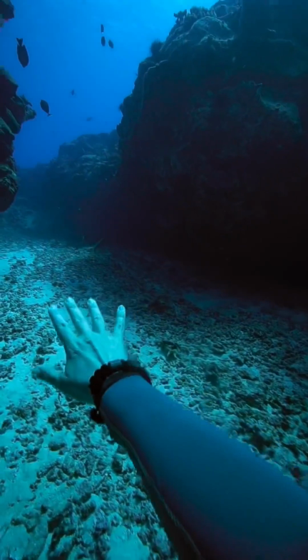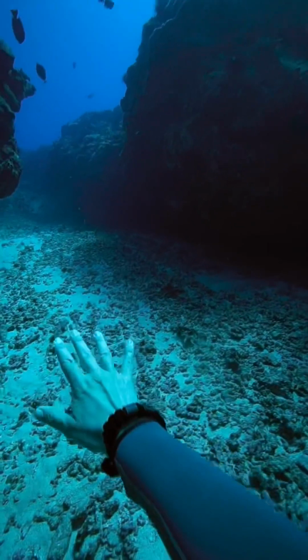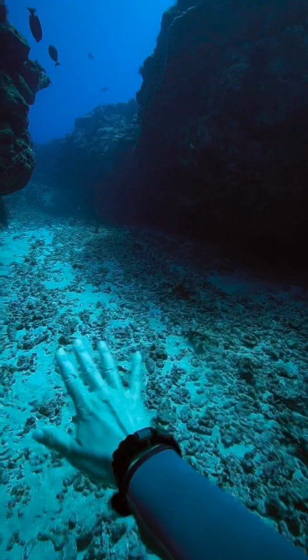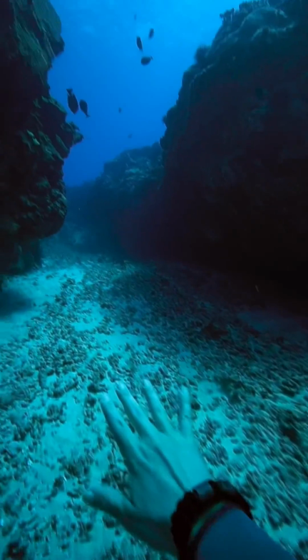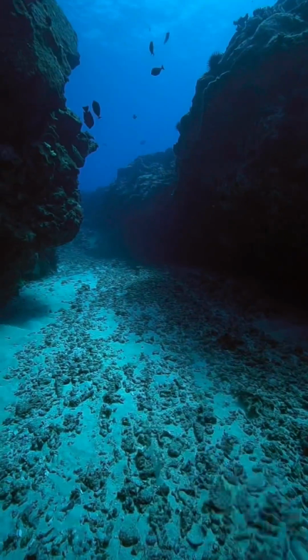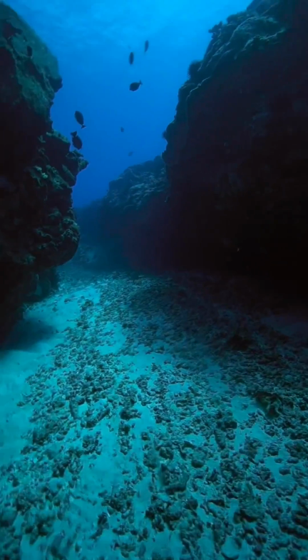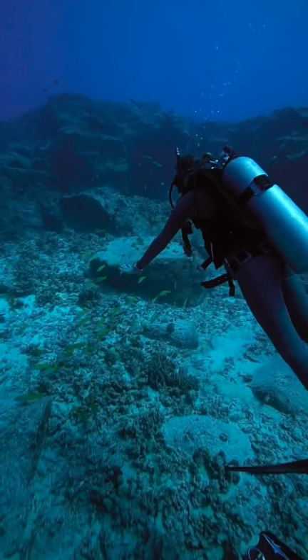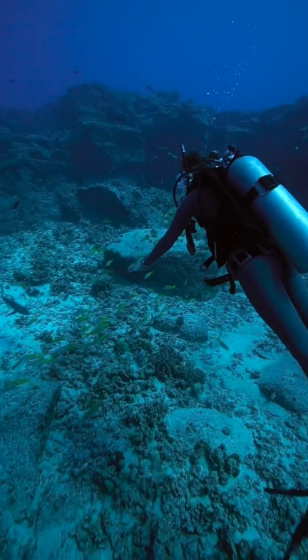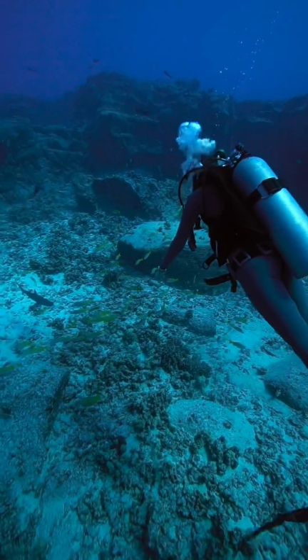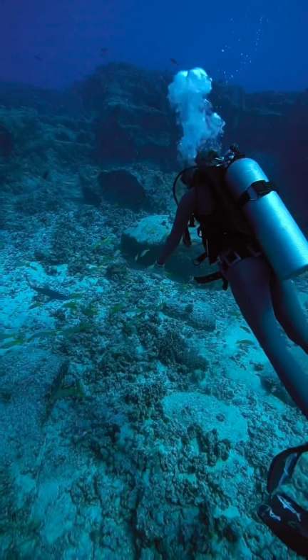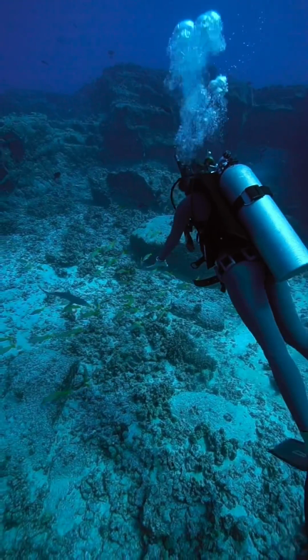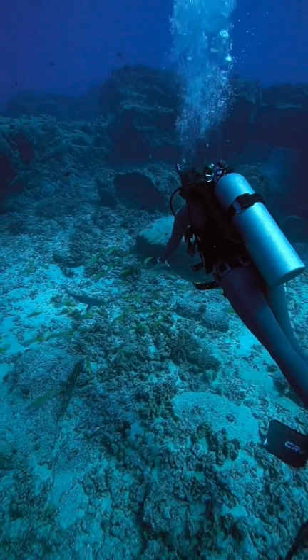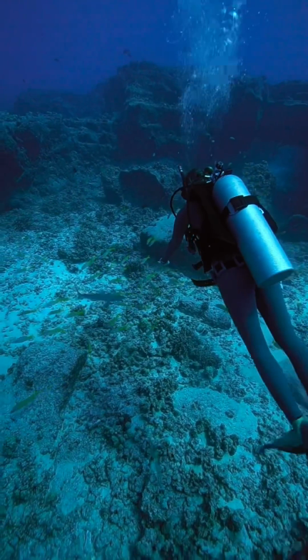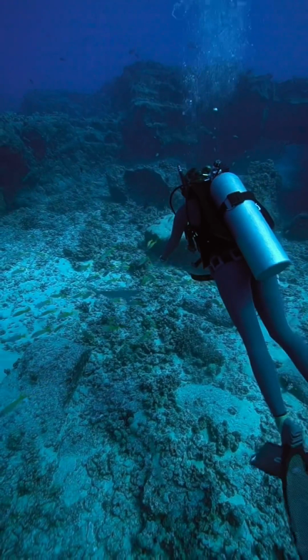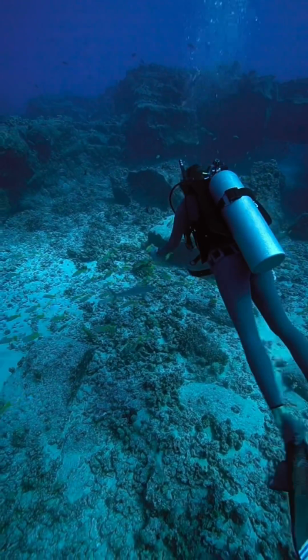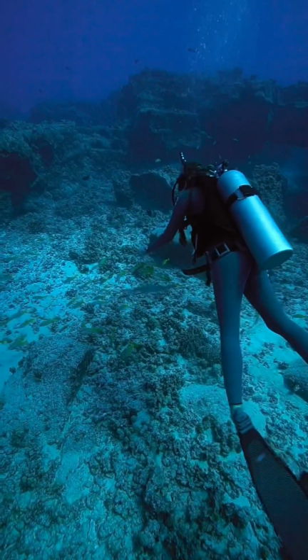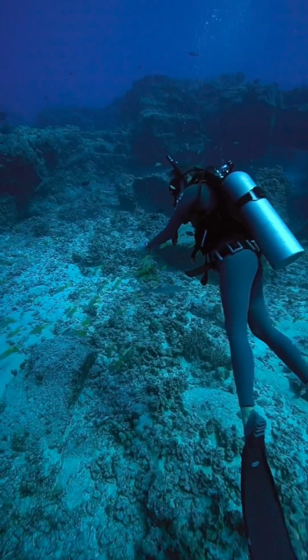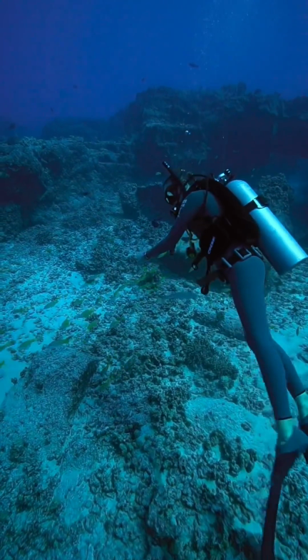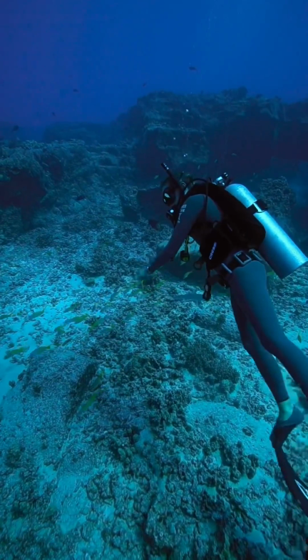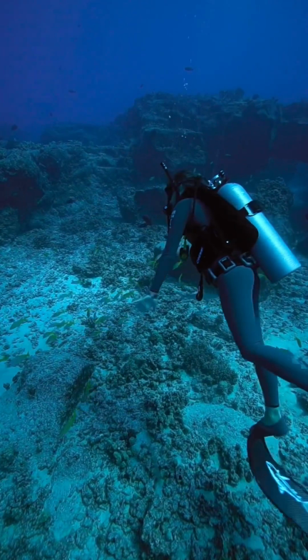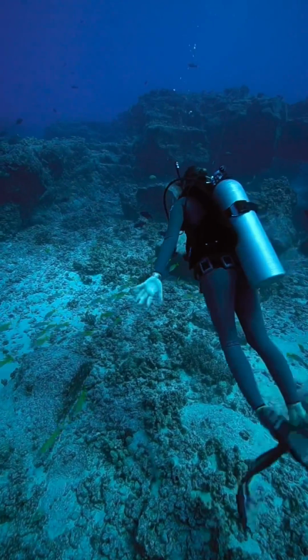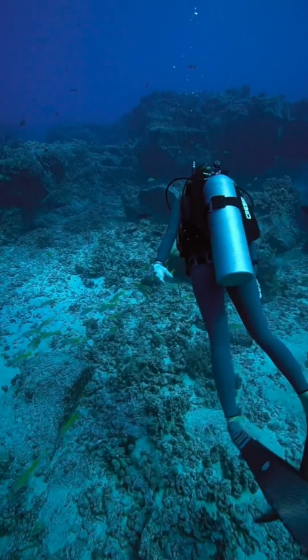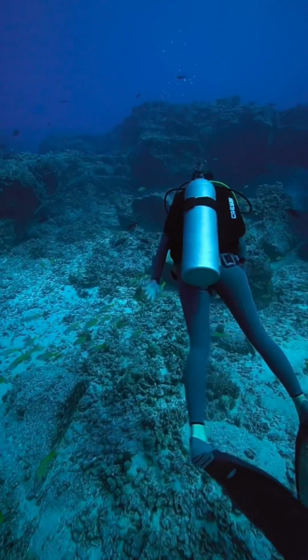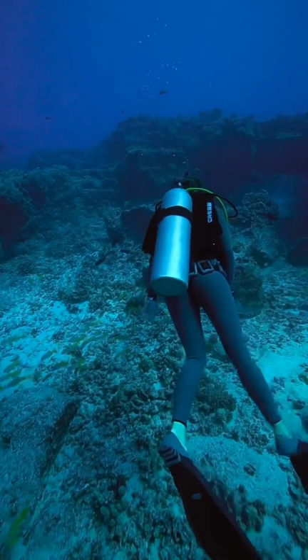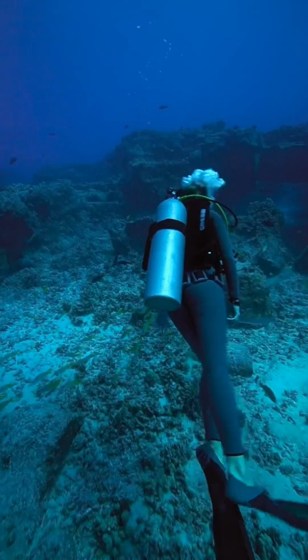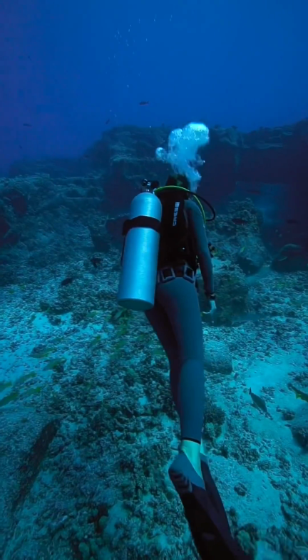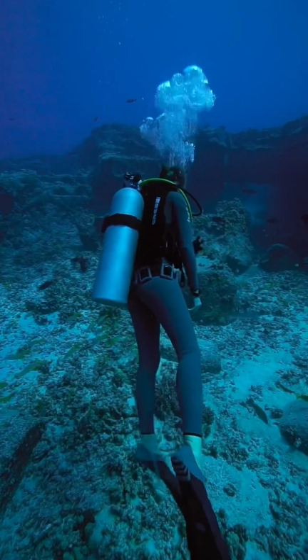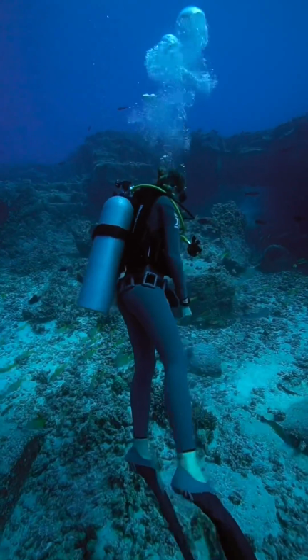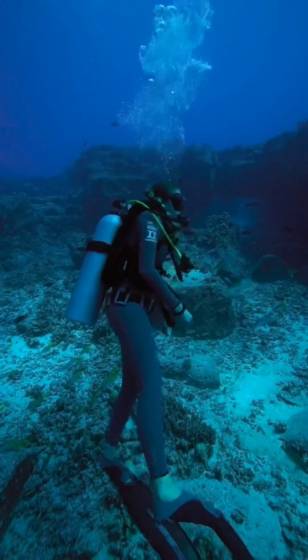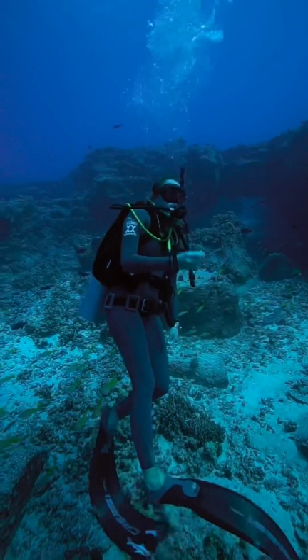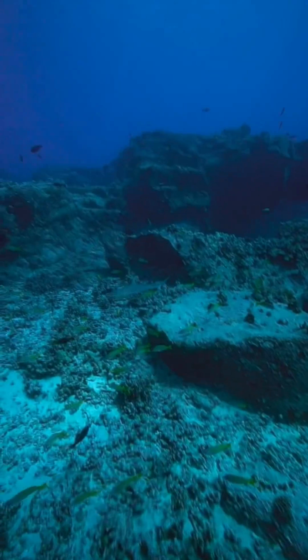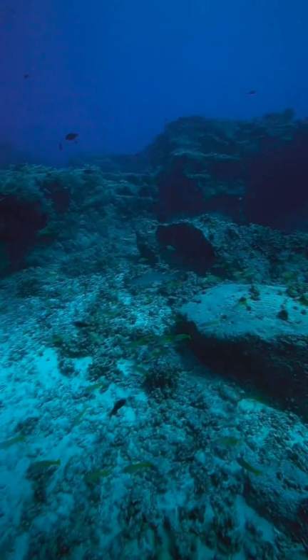Most sharks, if you swim after them from behind, will swim away from you. Here this shark kind of came over to check me out and it looked pretty calm as it did that little pass.